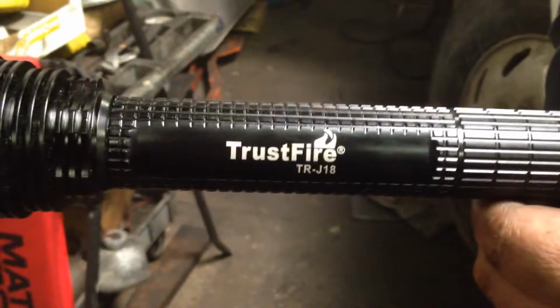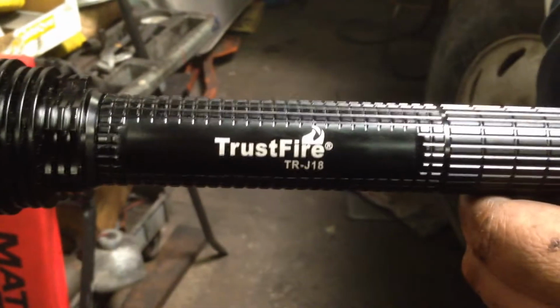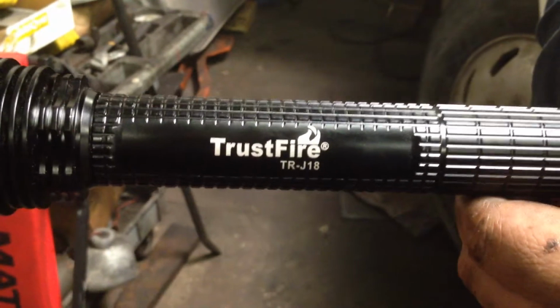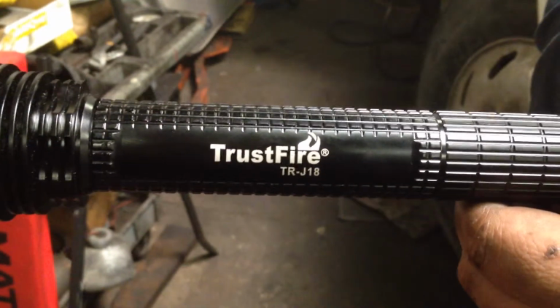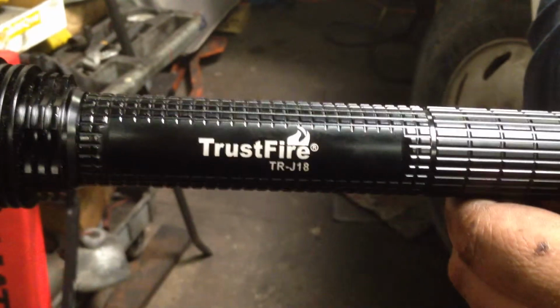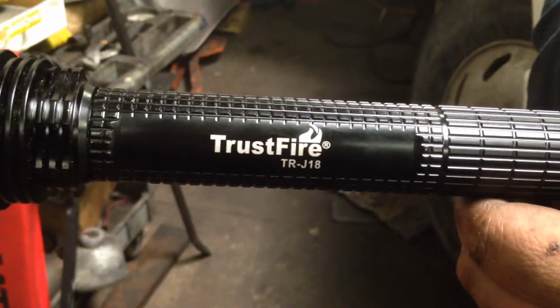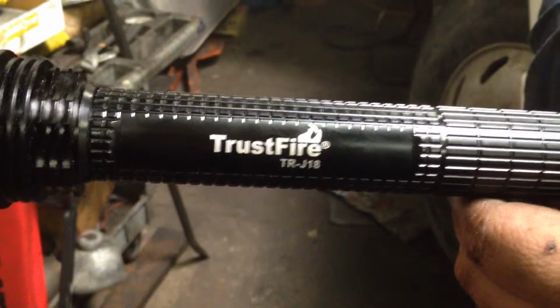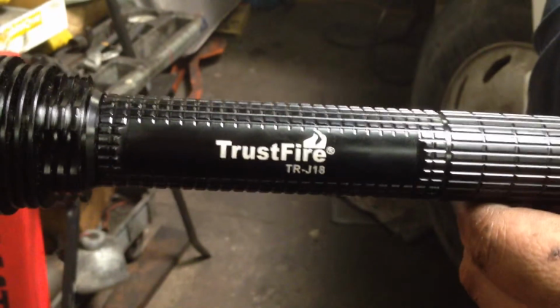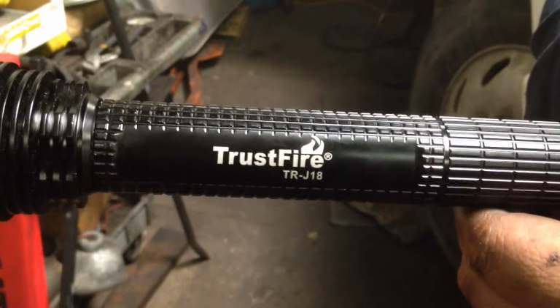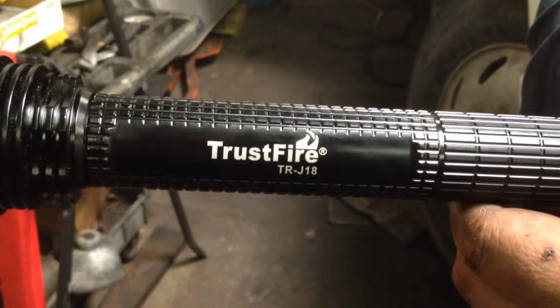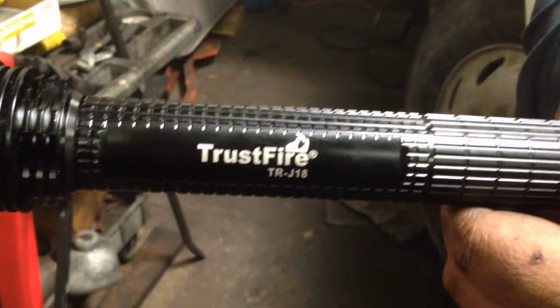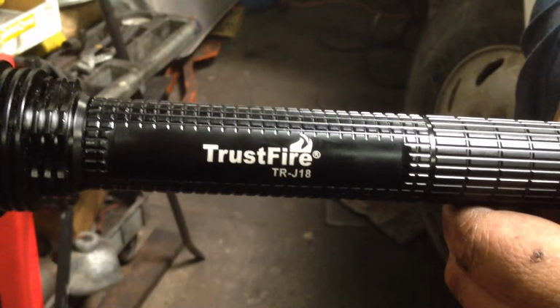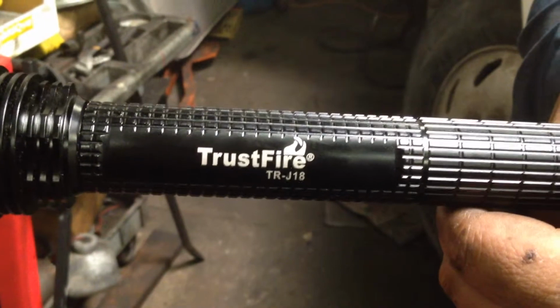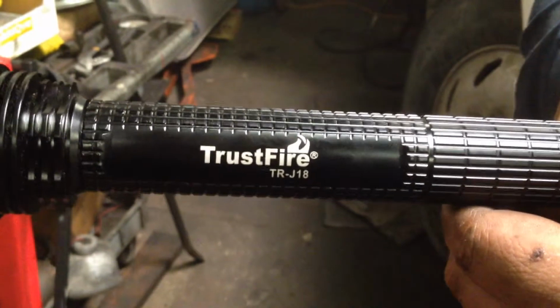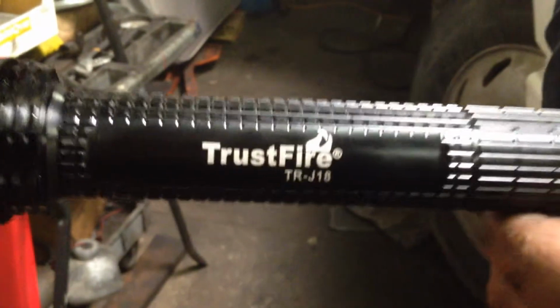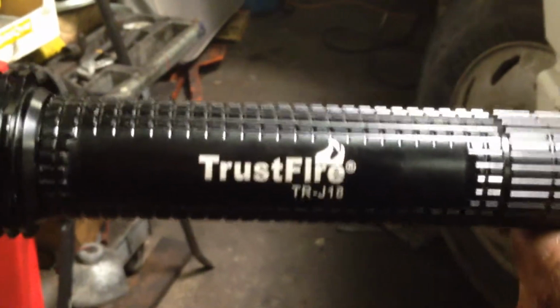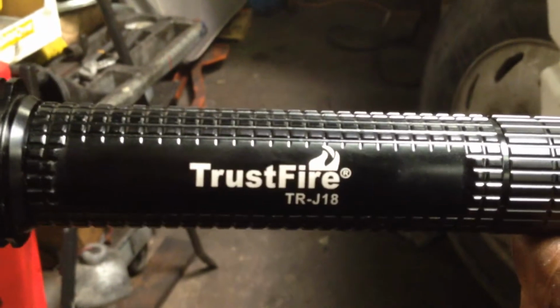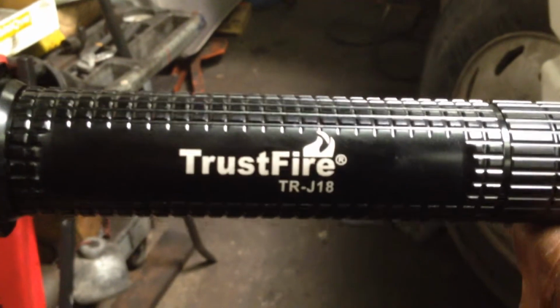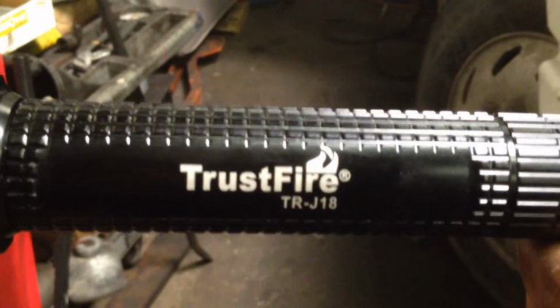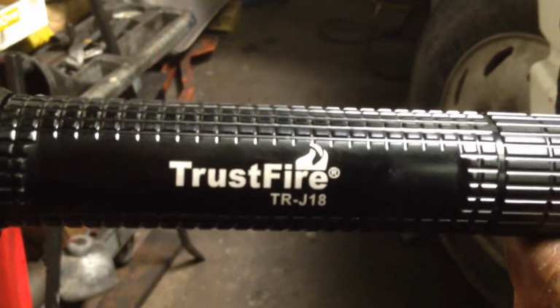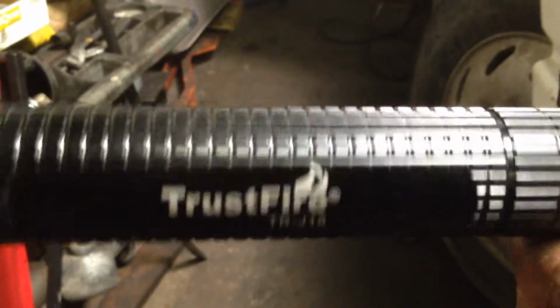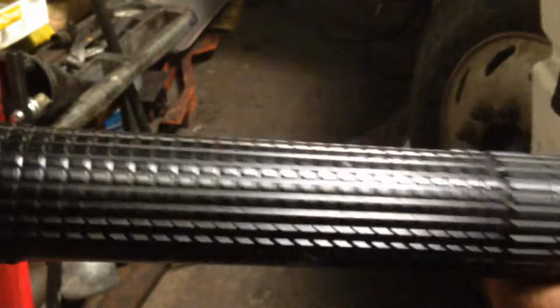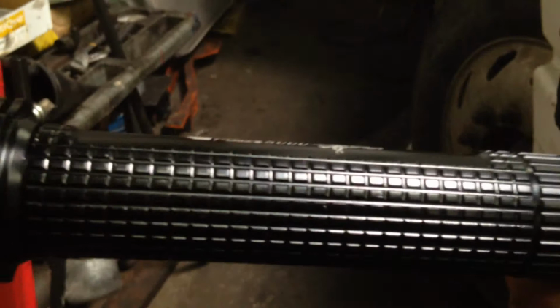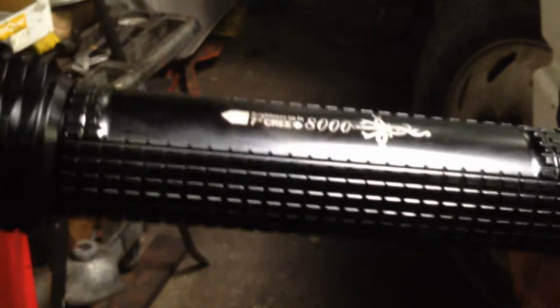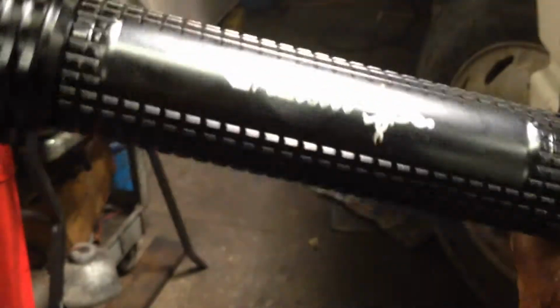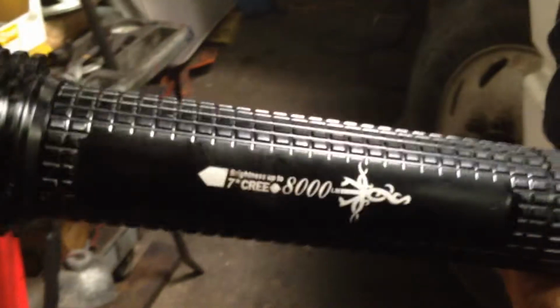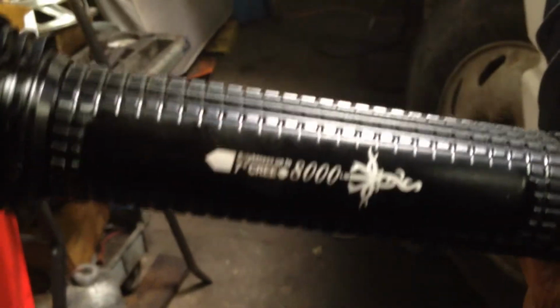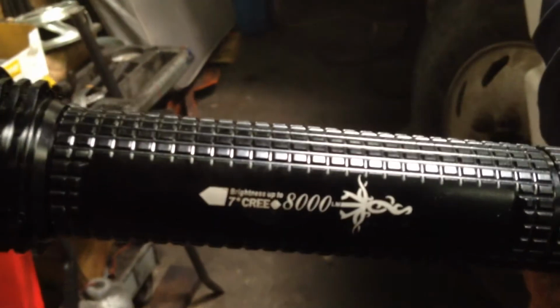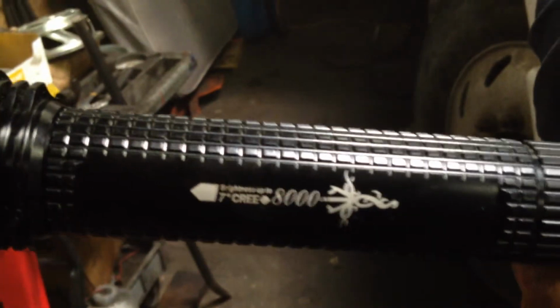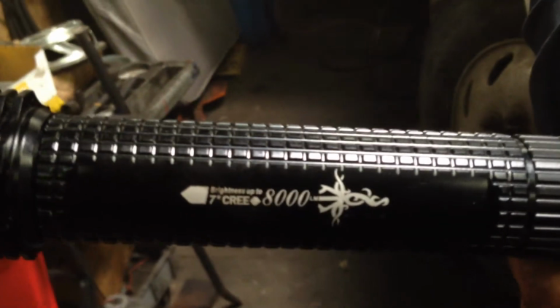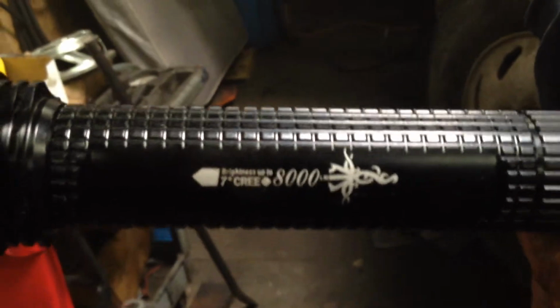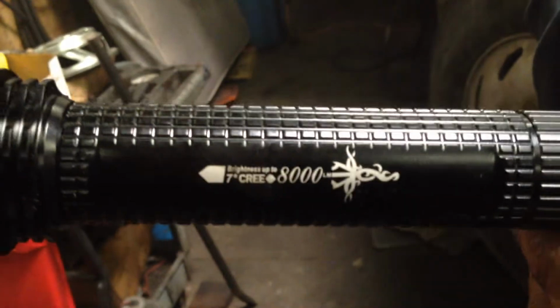I'm here with Victor and he has this J18 flashlight. I'm going to turn it around. It has 8,000 lumens — 8,000 lumens.